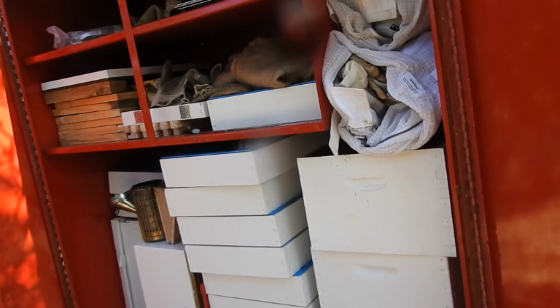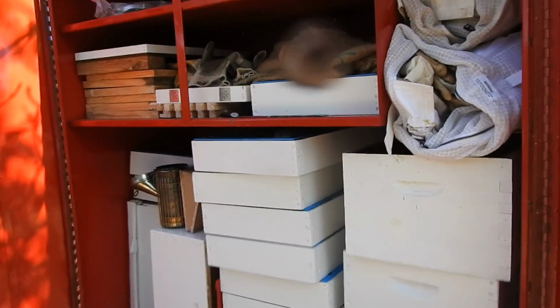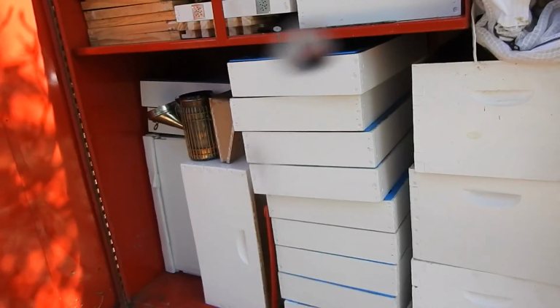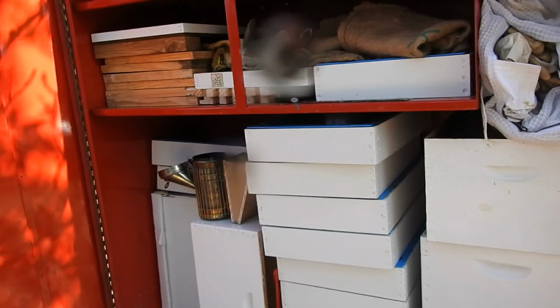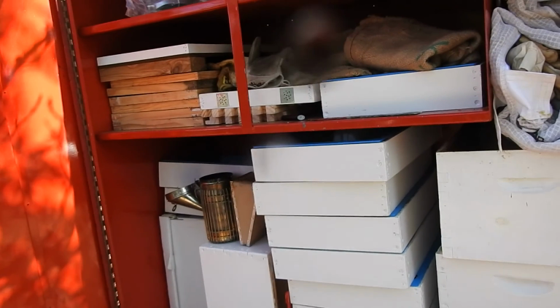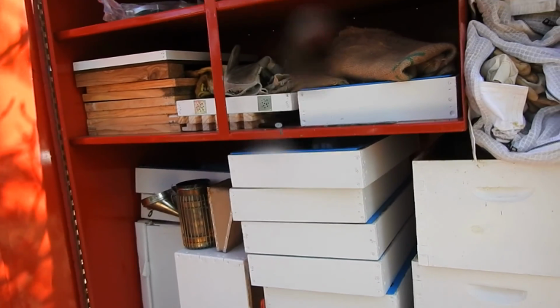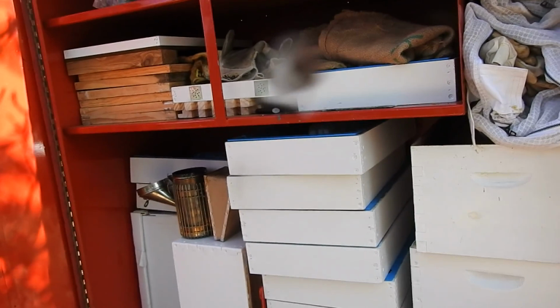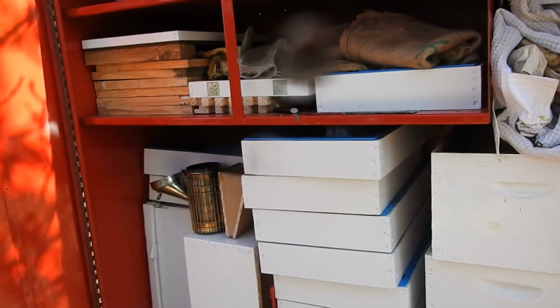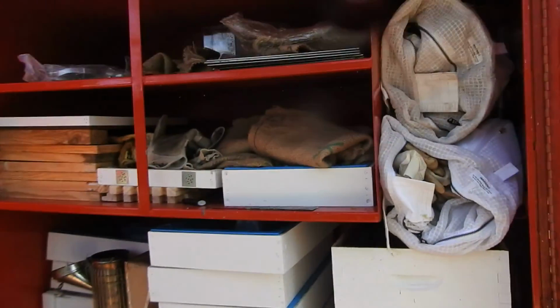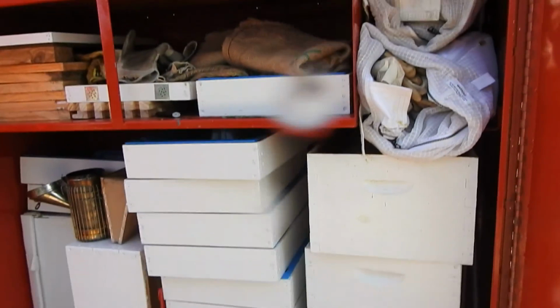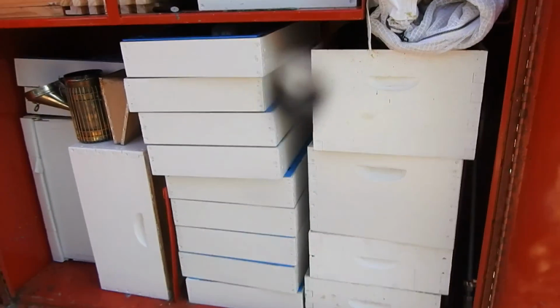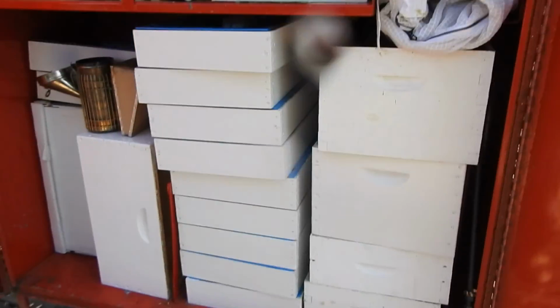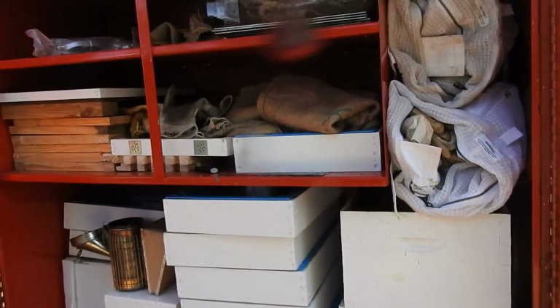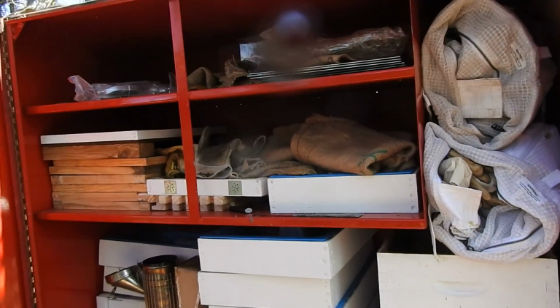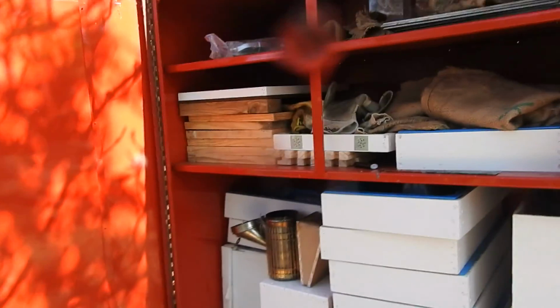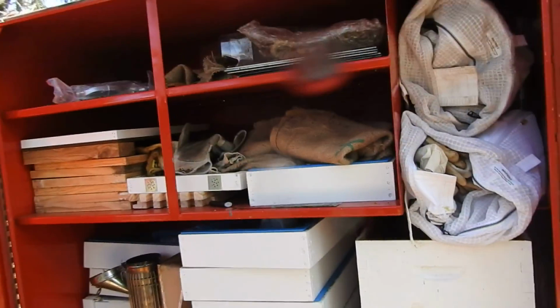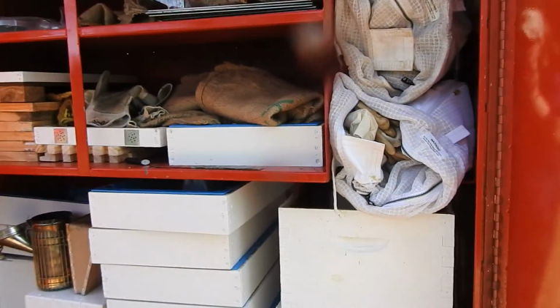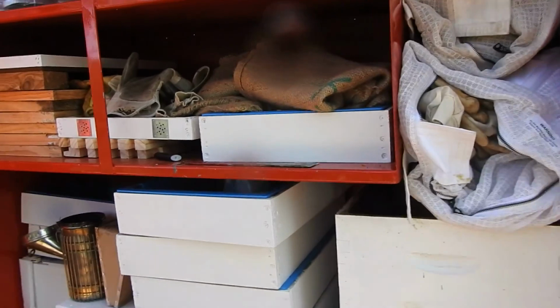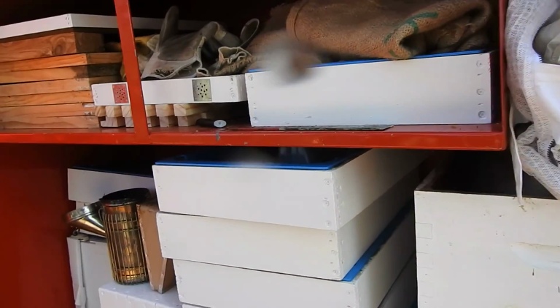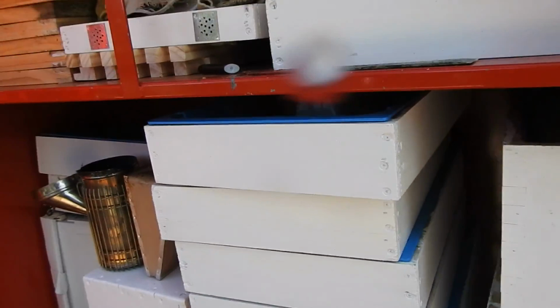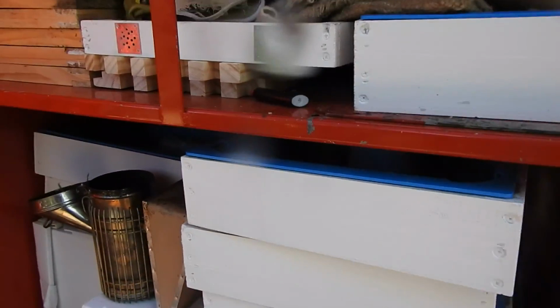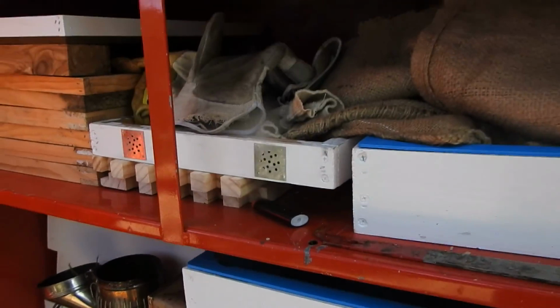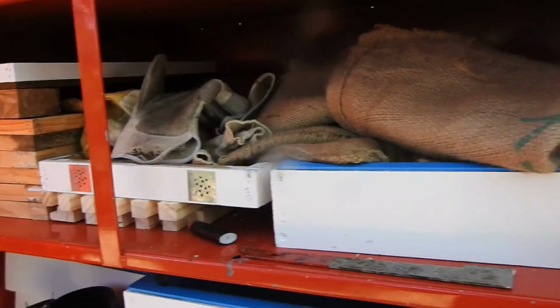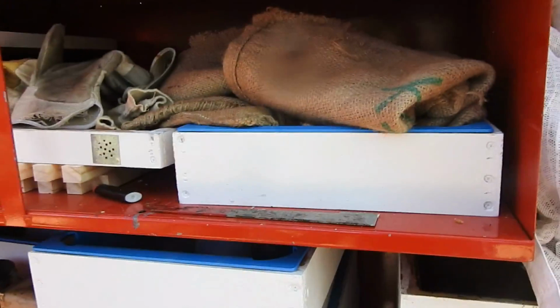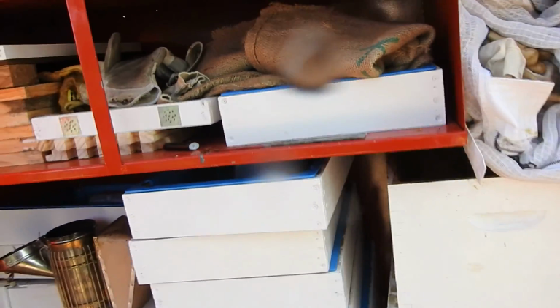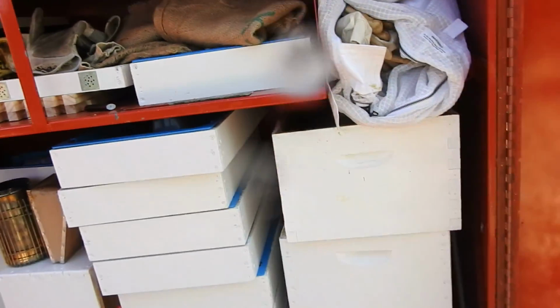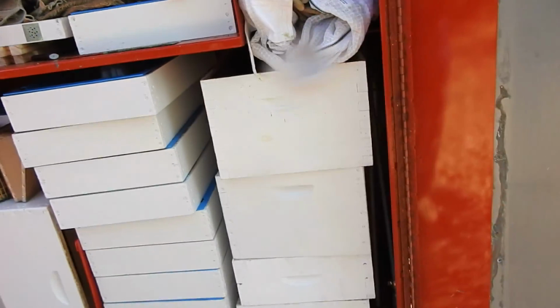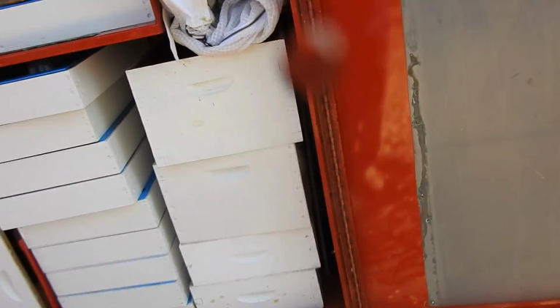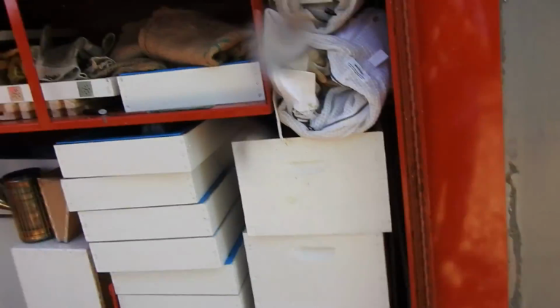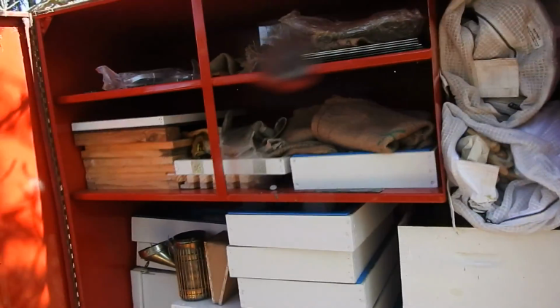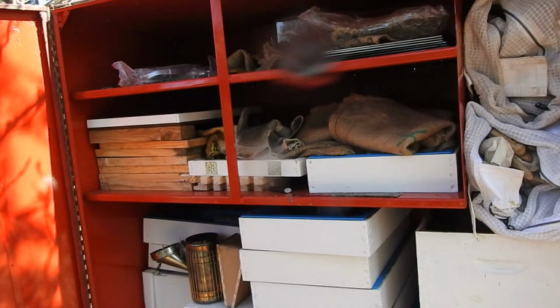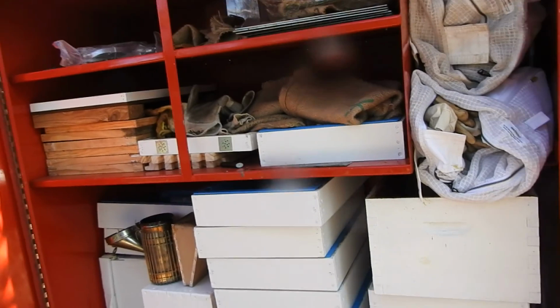If you've got anywhere below 10 hives, you can easily and comfortably fit anything that you need to keep them happy and healthy for the season. Yeah, I think it's a good idea. Alright, cool. Thanks.